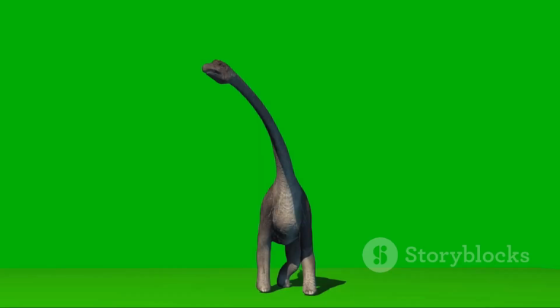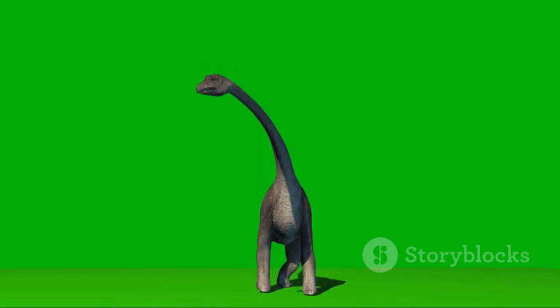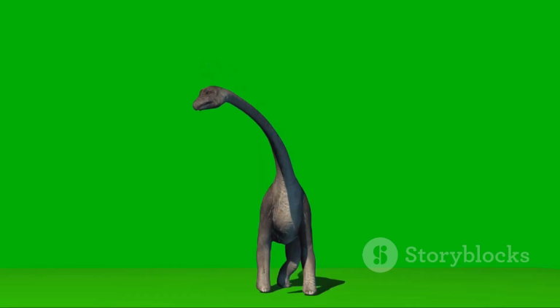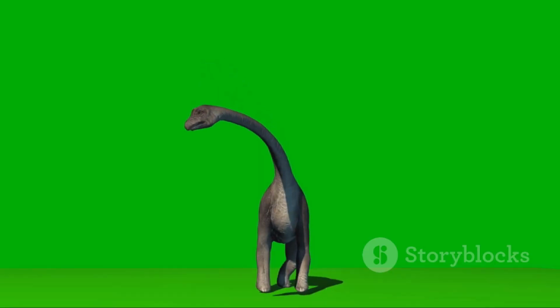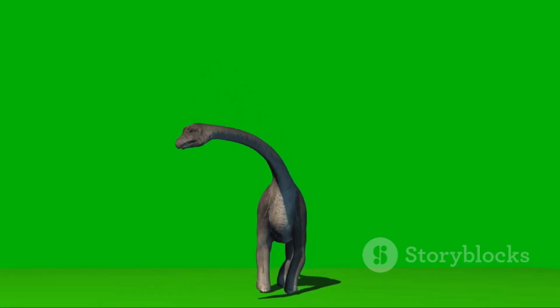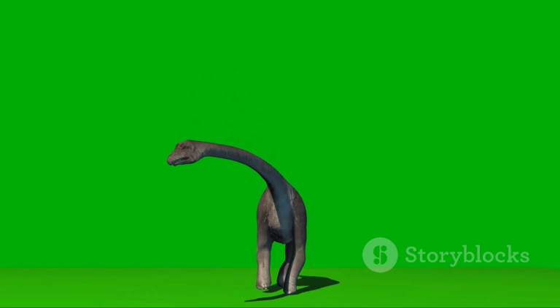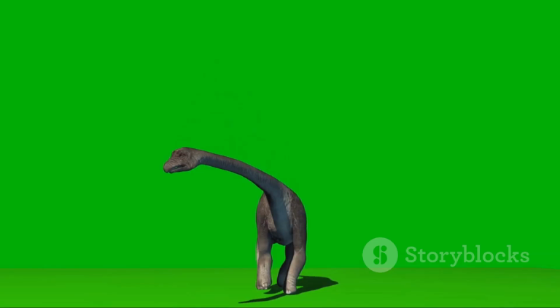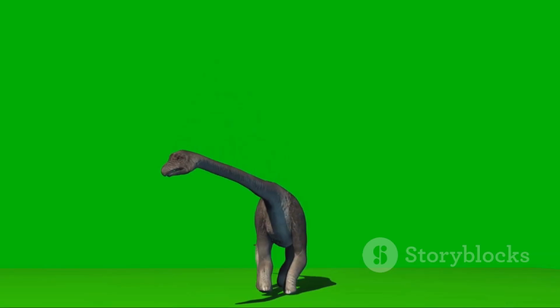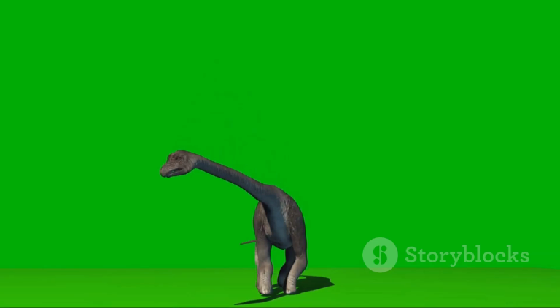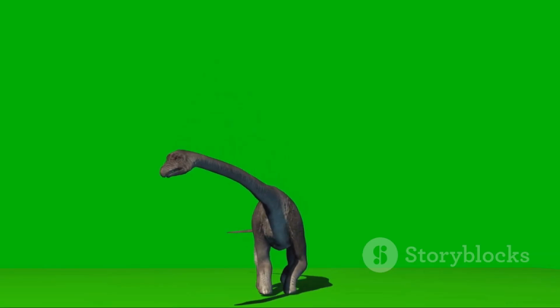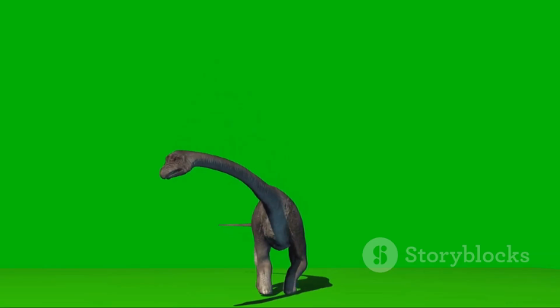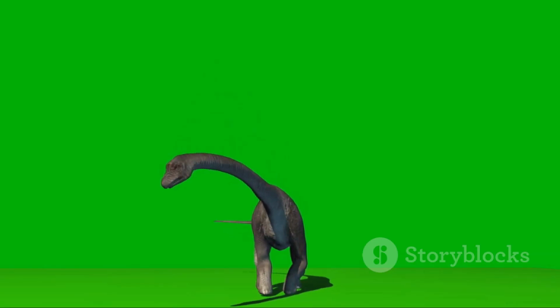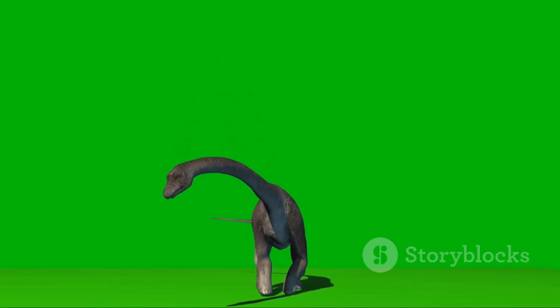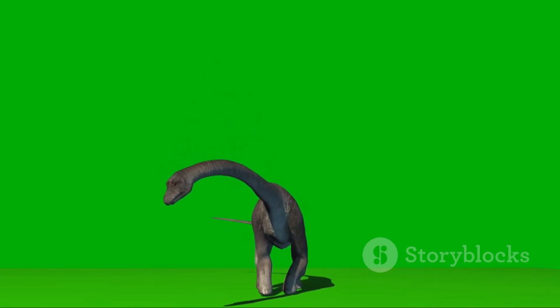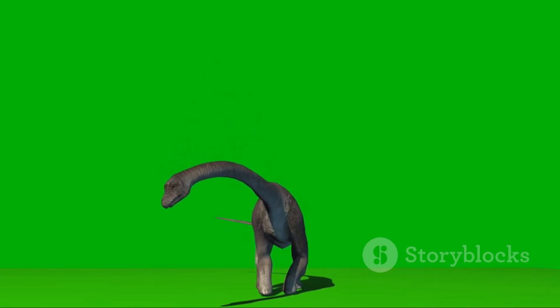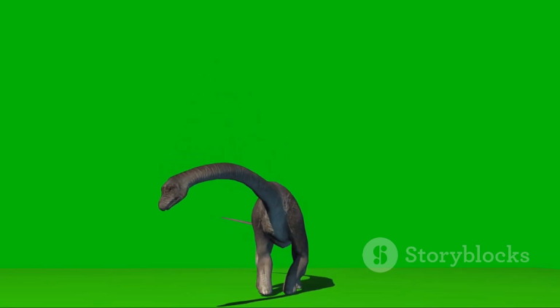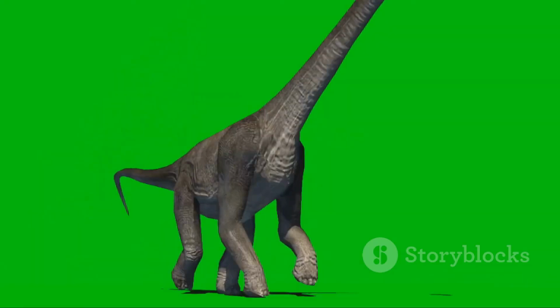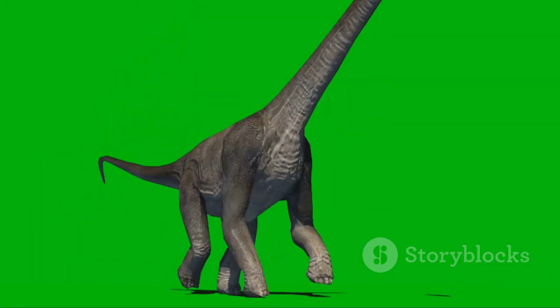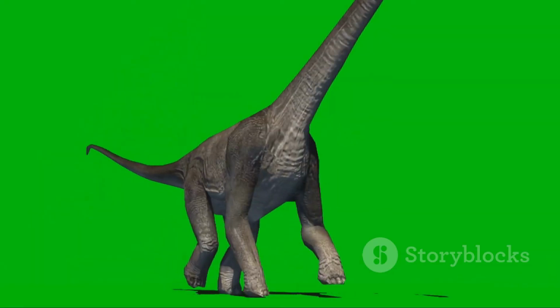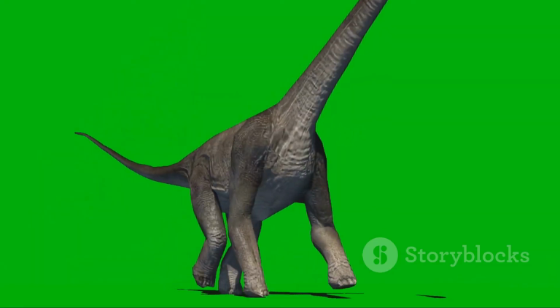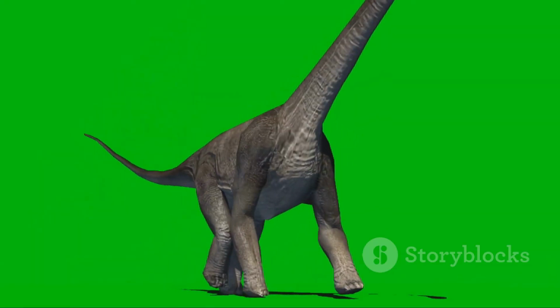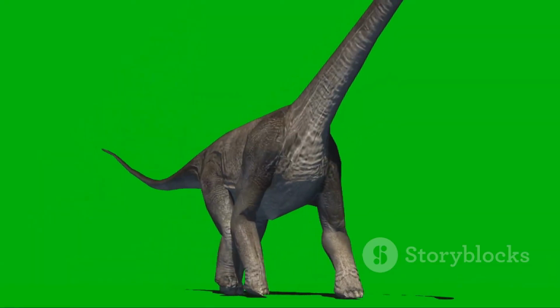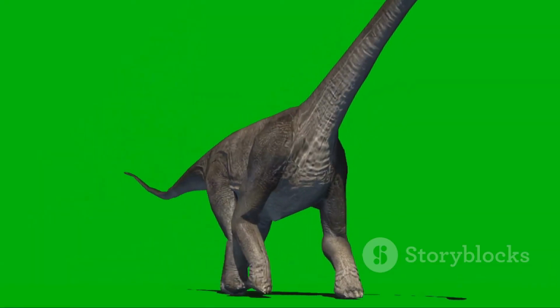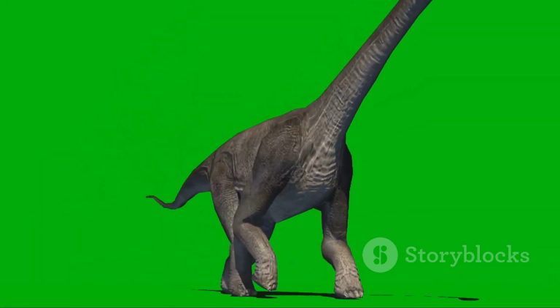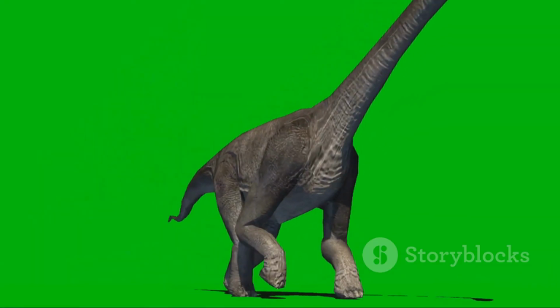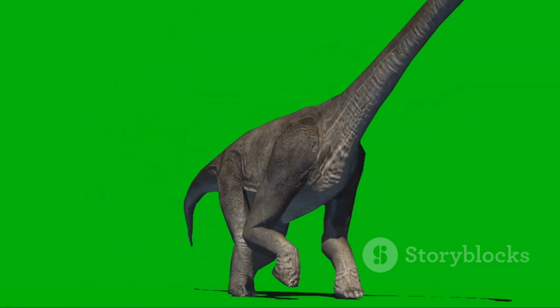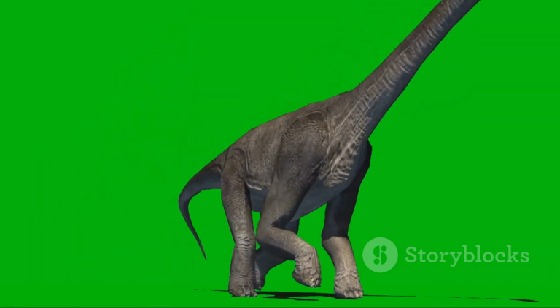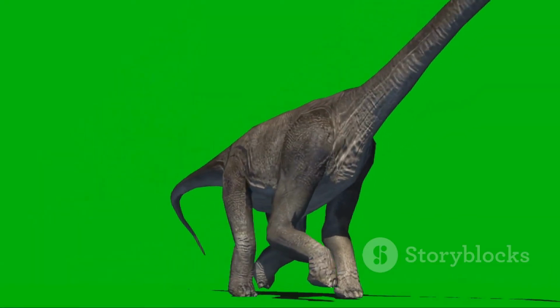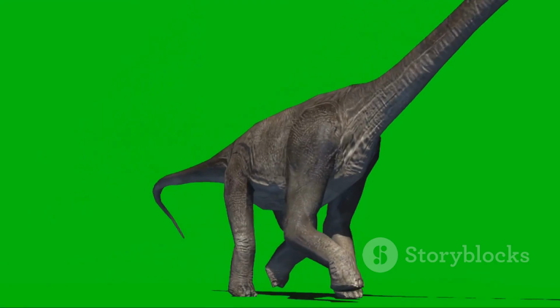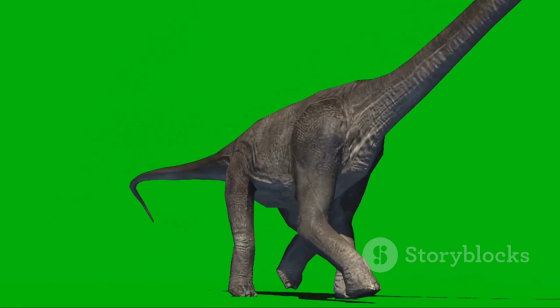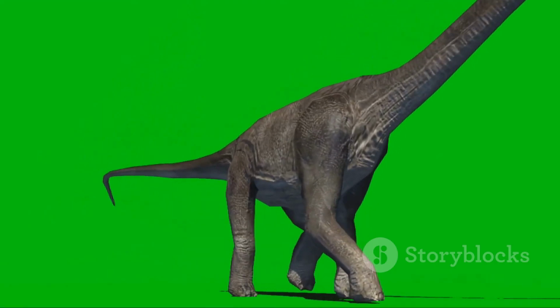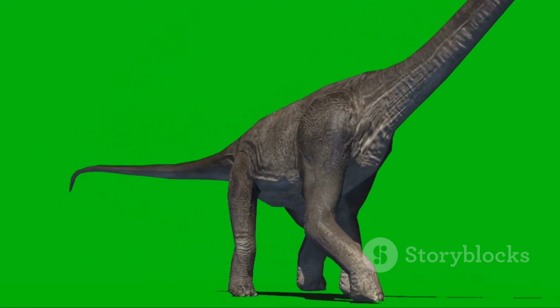Now look at Brachiosaurus. It had a super long neck. Why? To reach the tallest trees and eat the leaves at the very top. Talk about a high-up lunch.